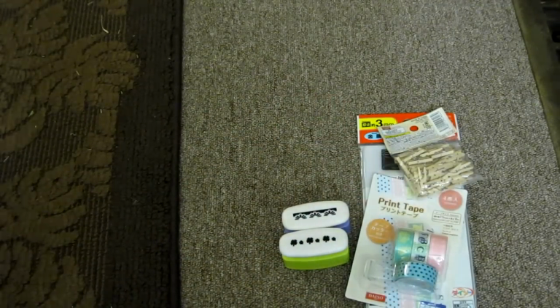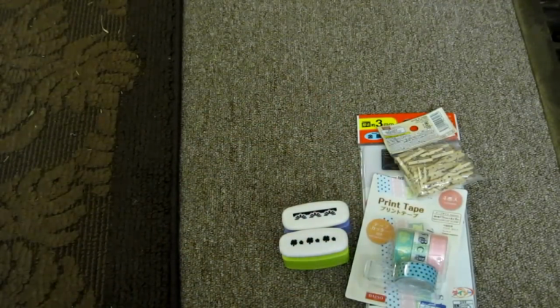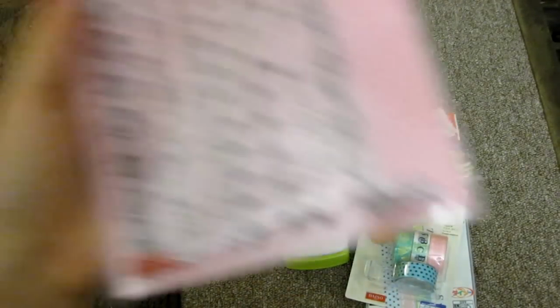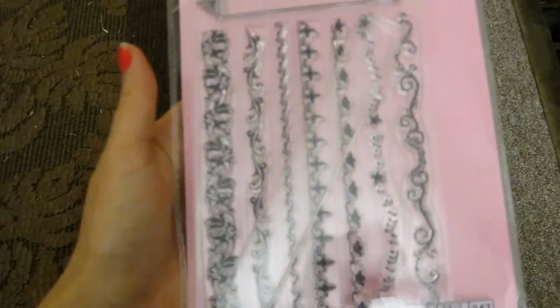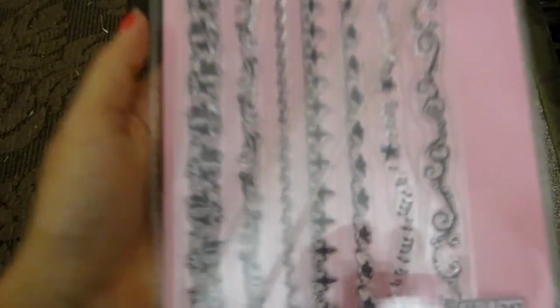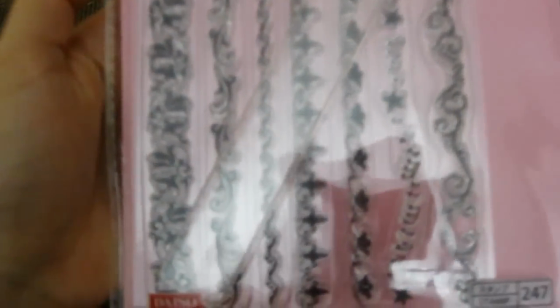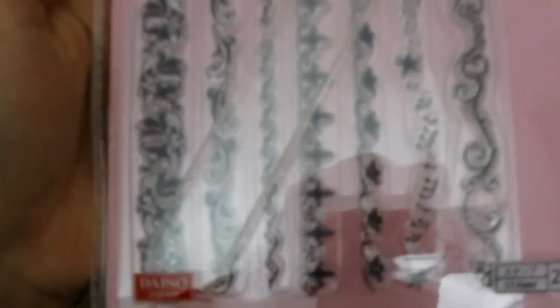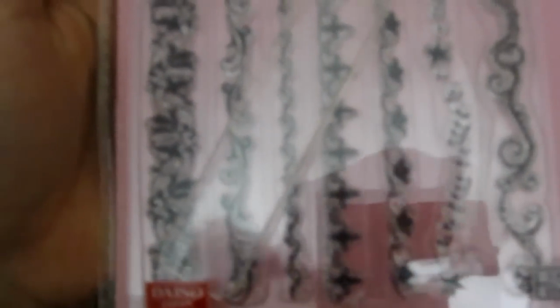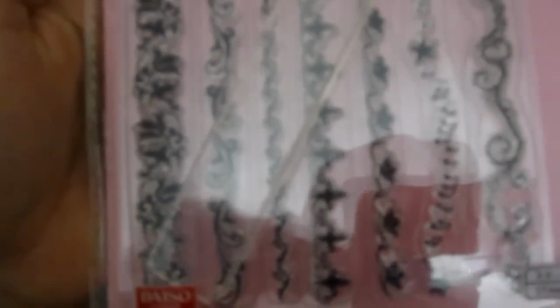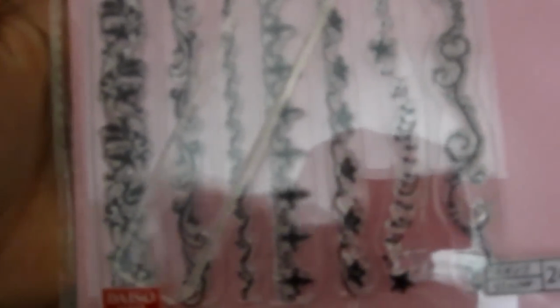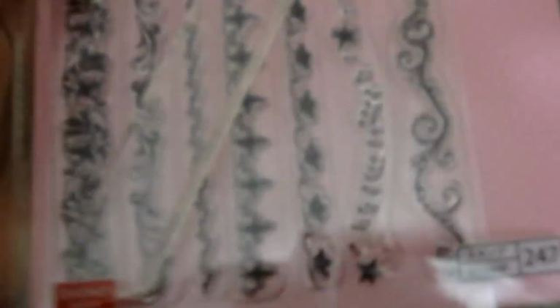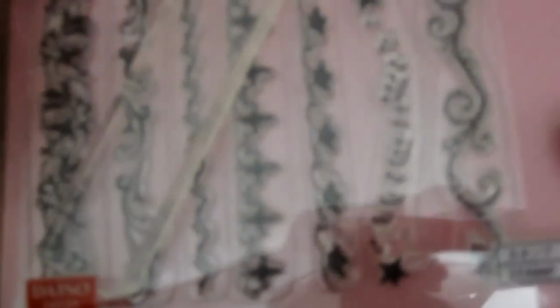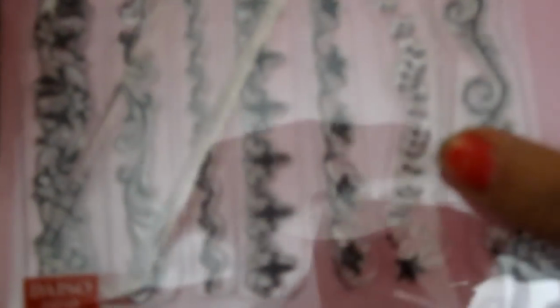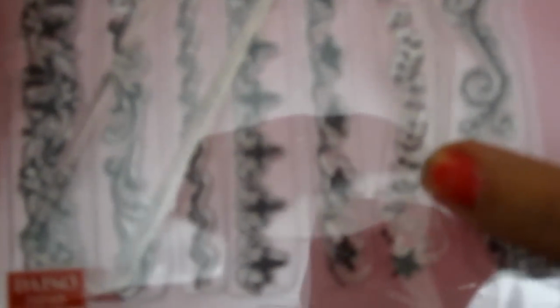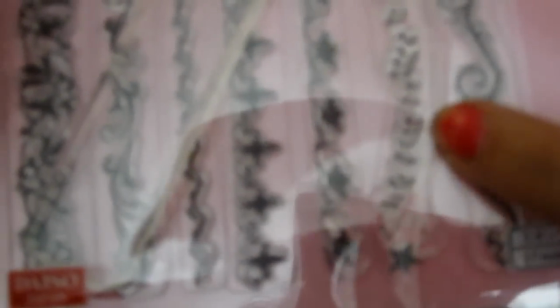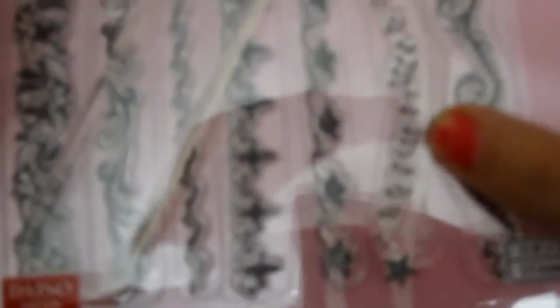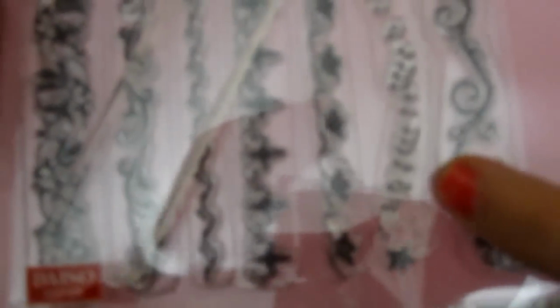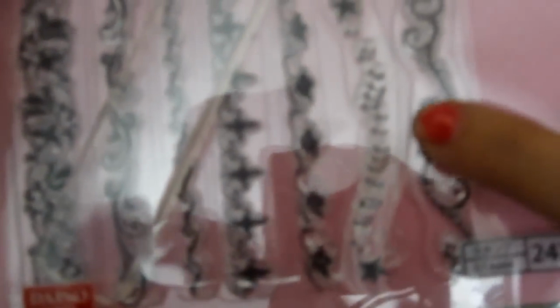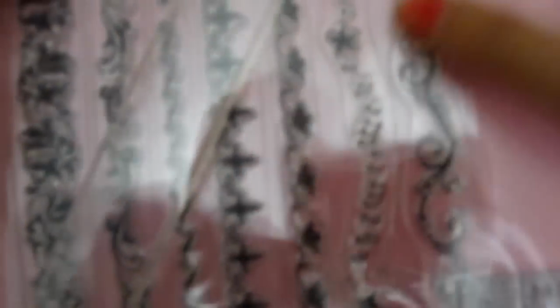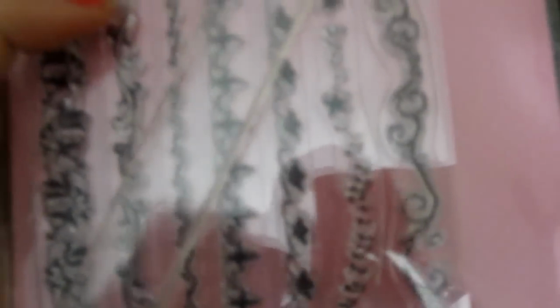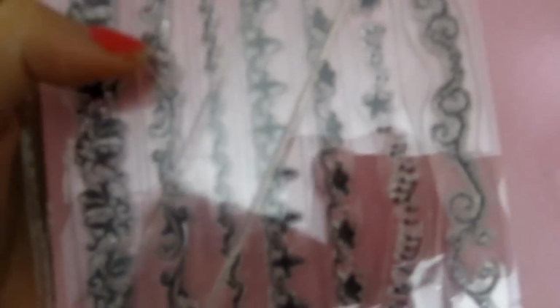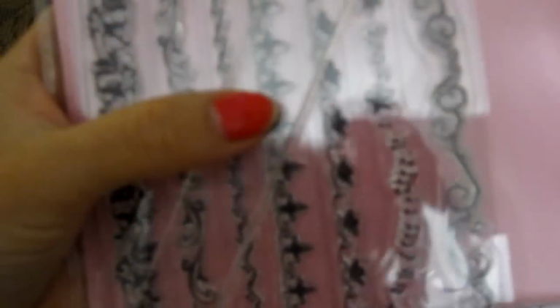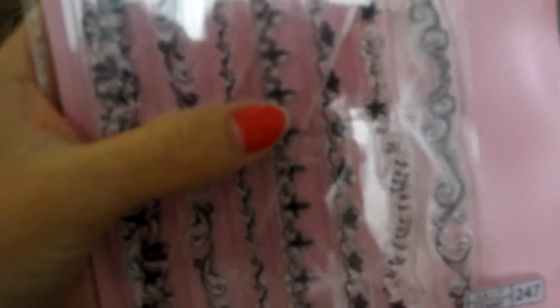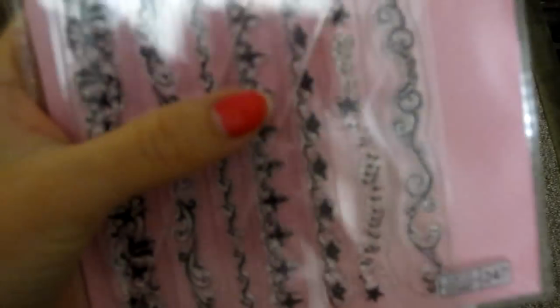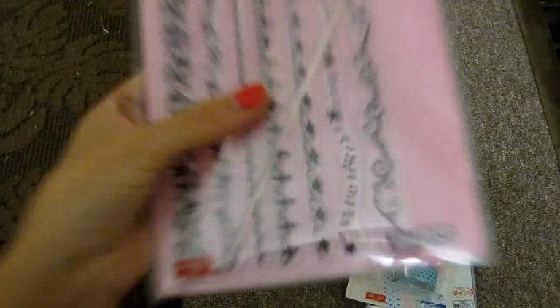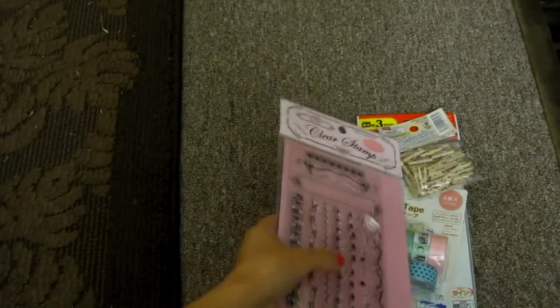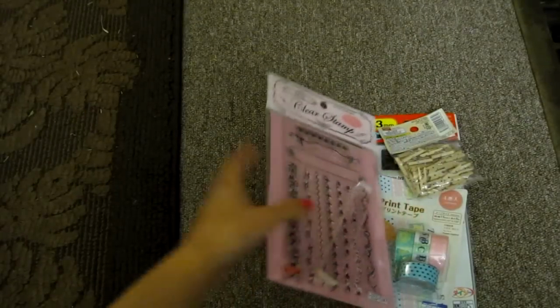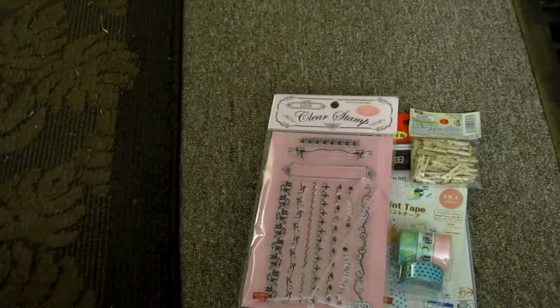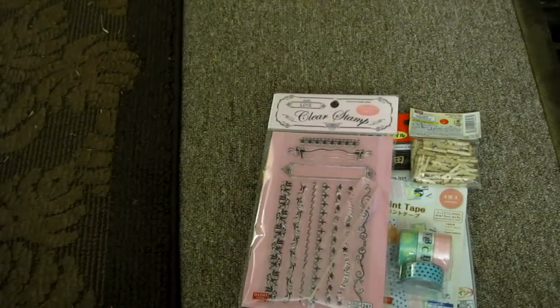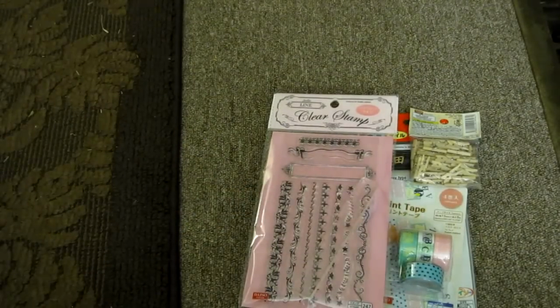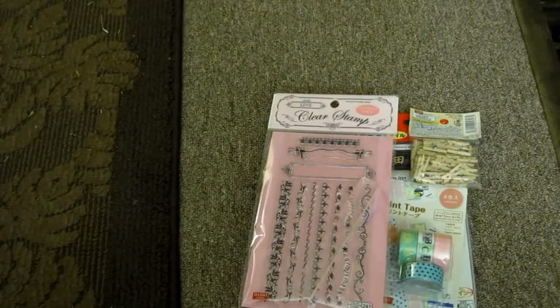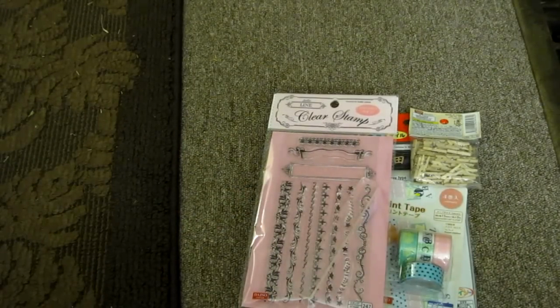Then I found some clear stamps, which I was surprised by, and I really like them. I don't know if you can see it, but I really like the music notes. It will be good for my brother and sisters because they both like music, and my brother's in a band.